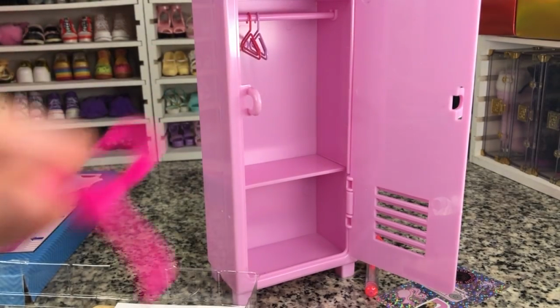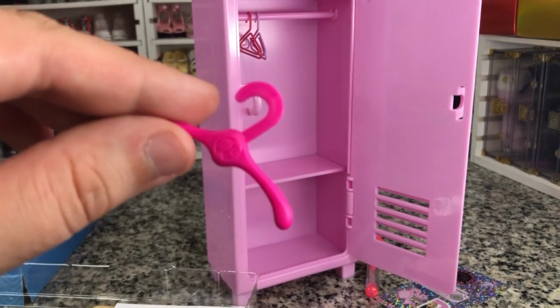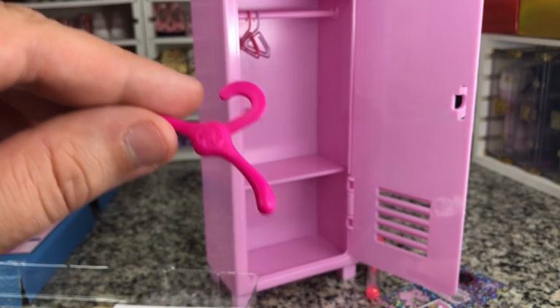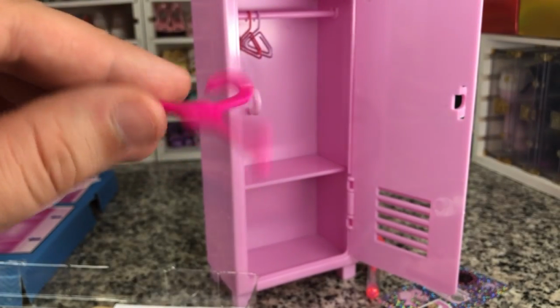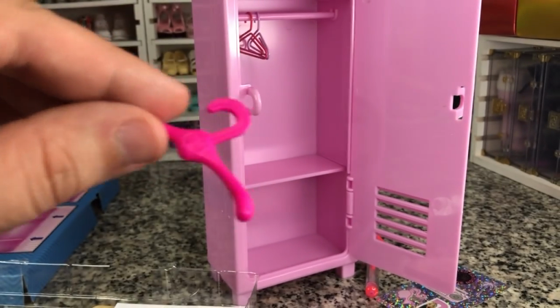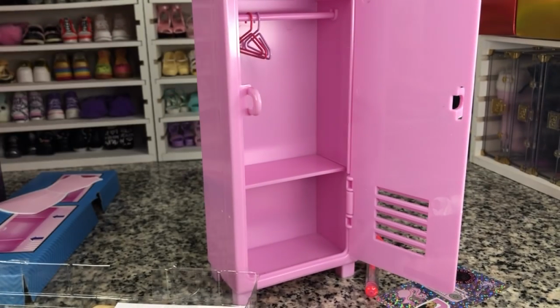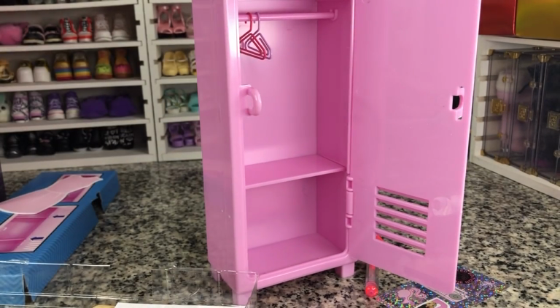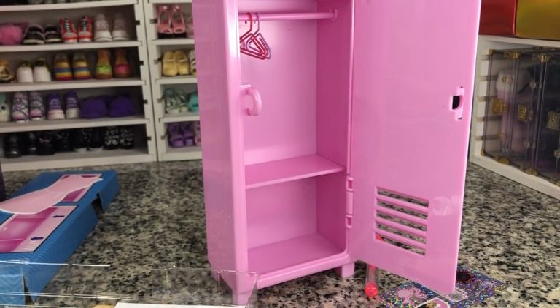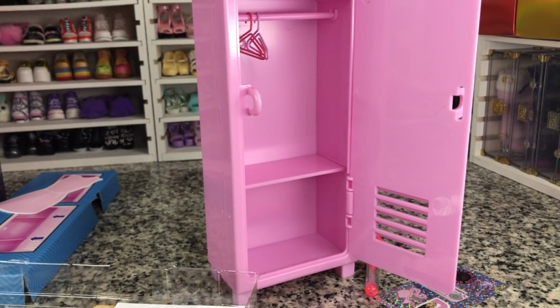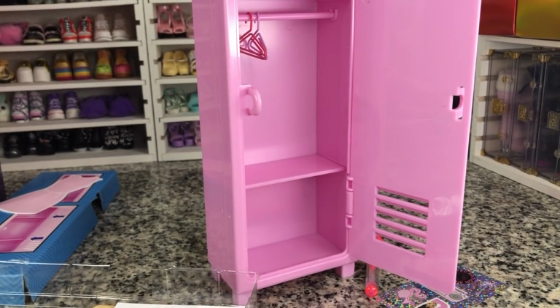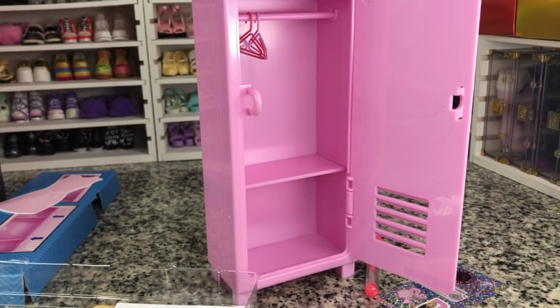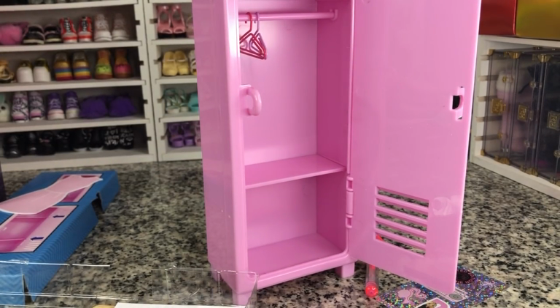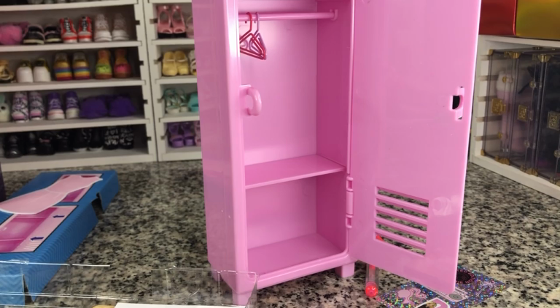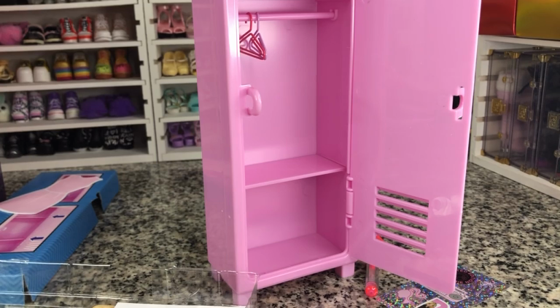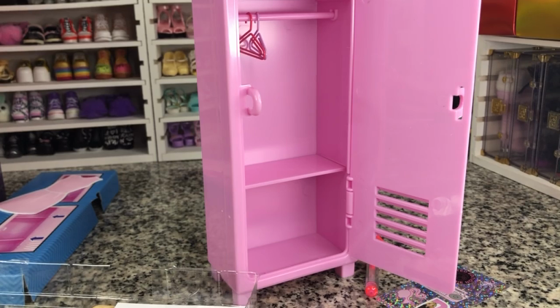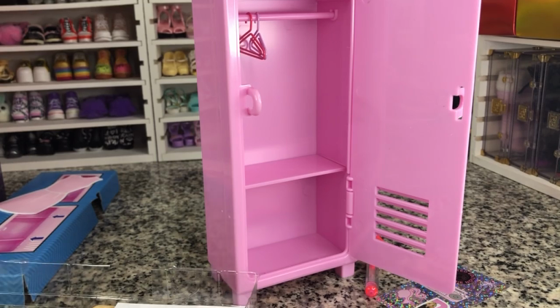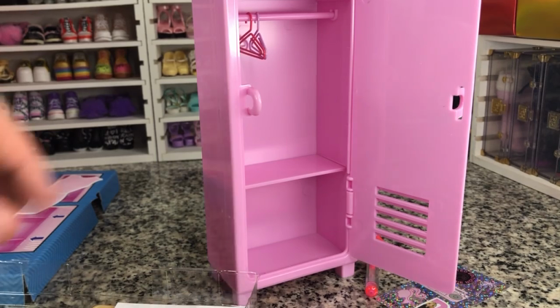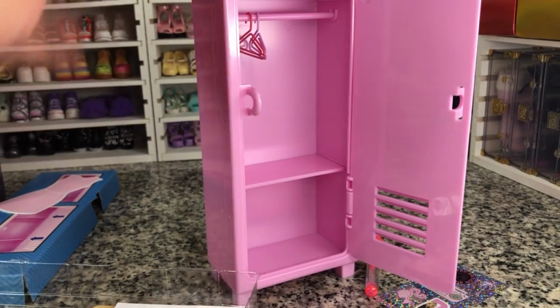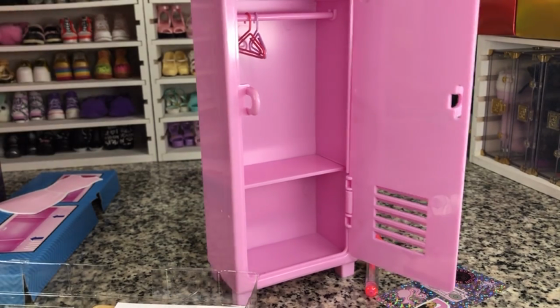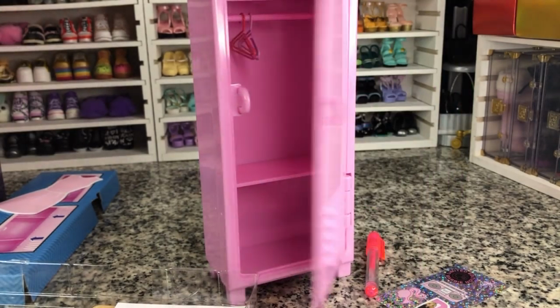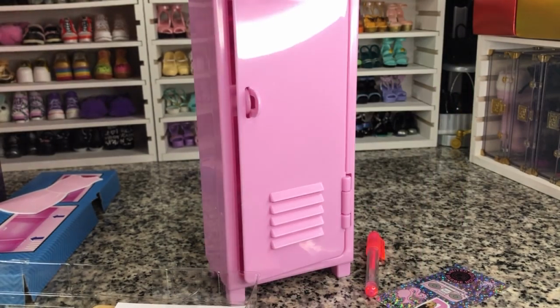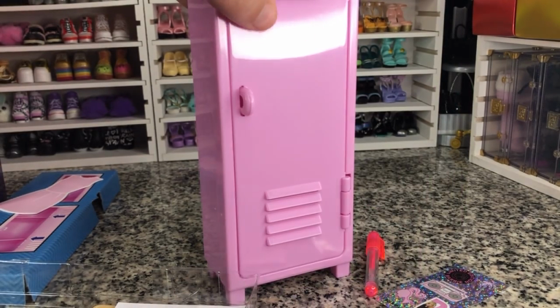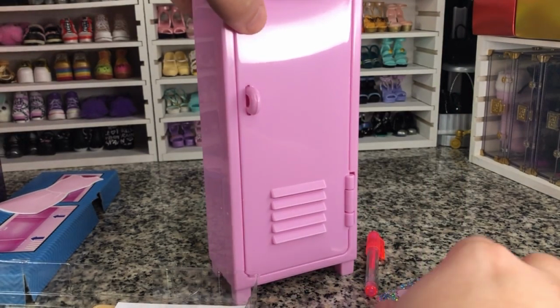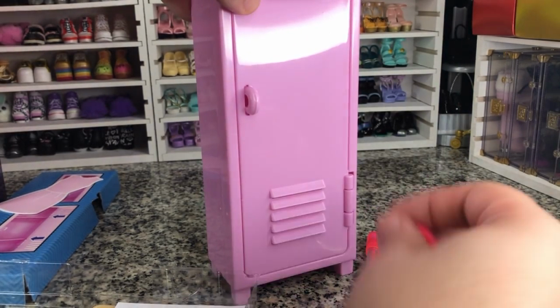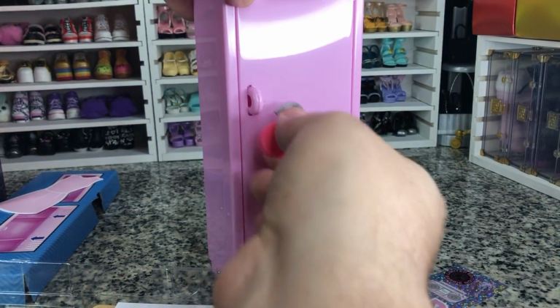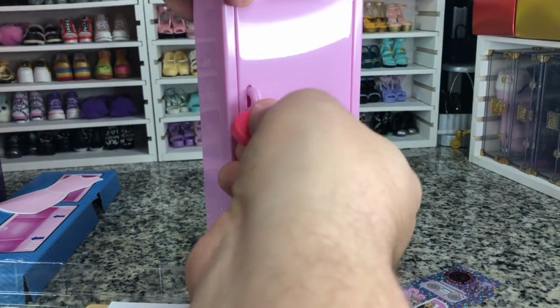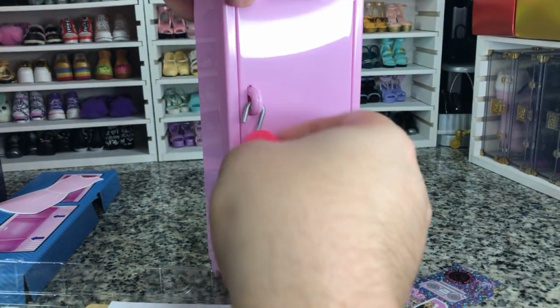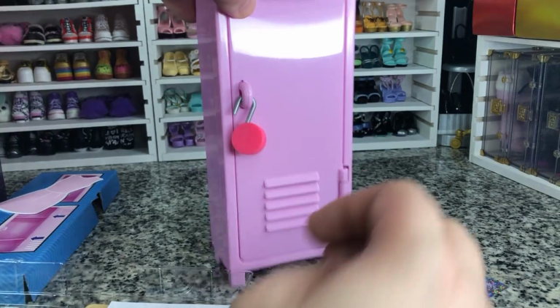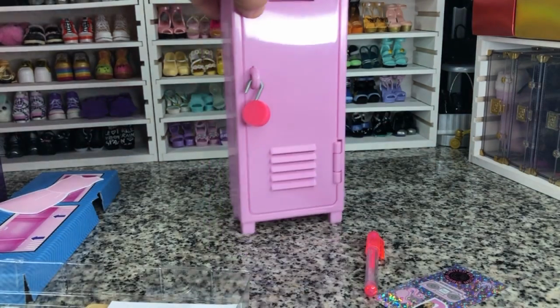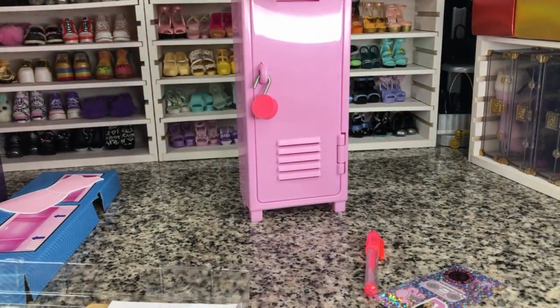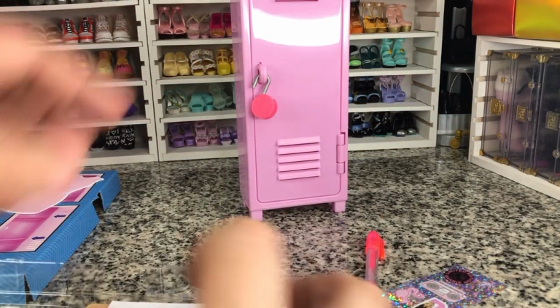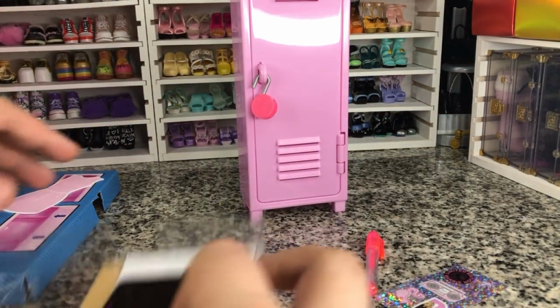There's also the Barbie extra hangers, so you can get those also. But that's not bad. Close that back up — we're gonna look at the rest of these.